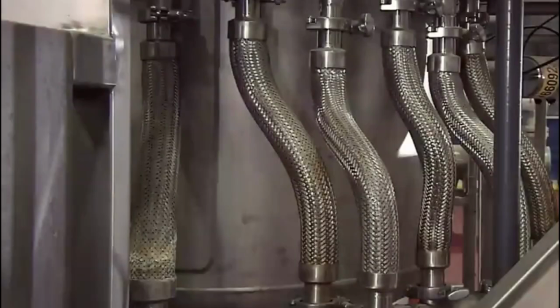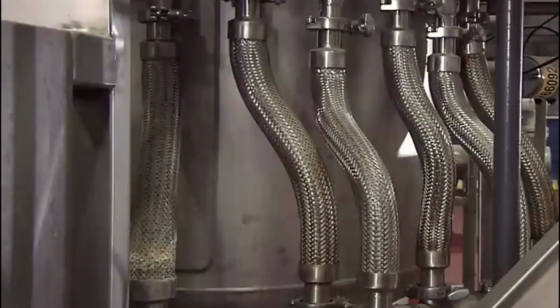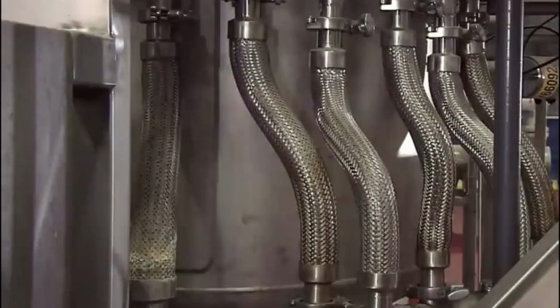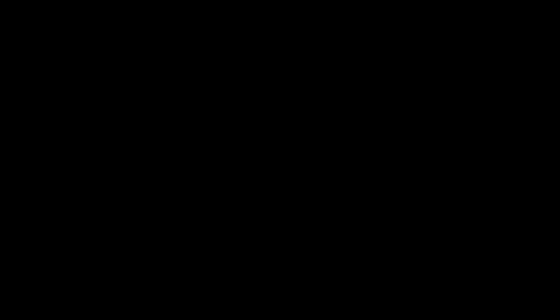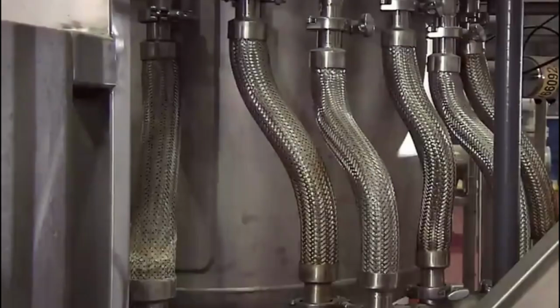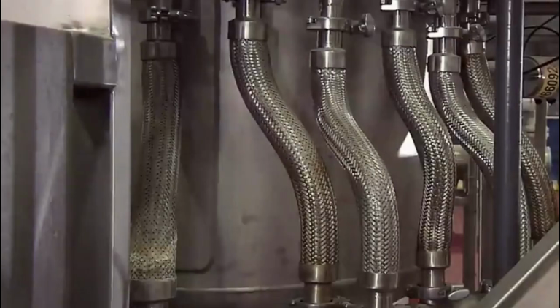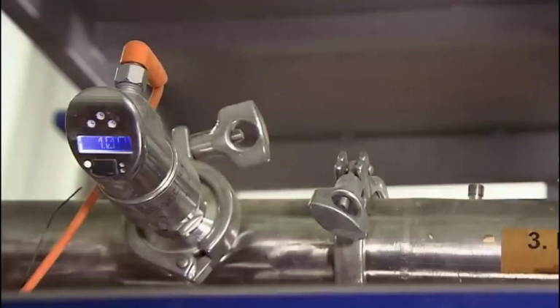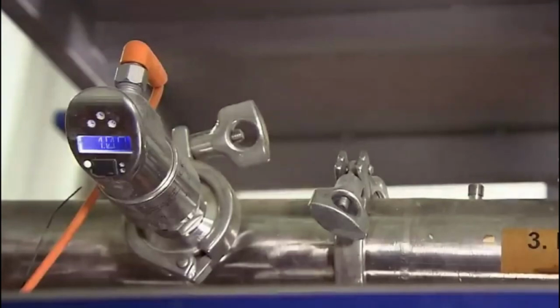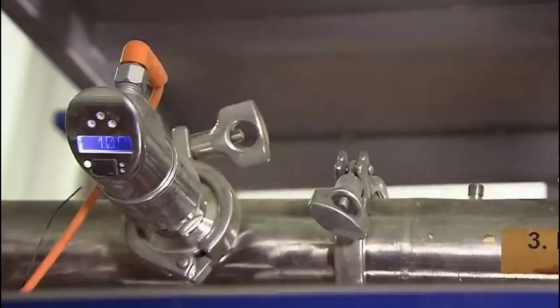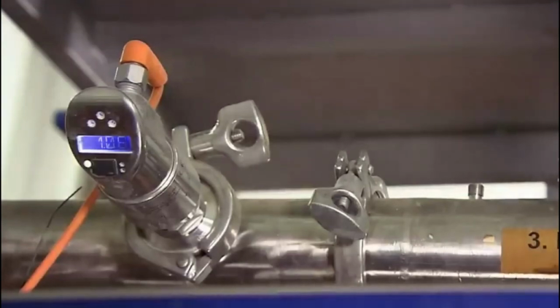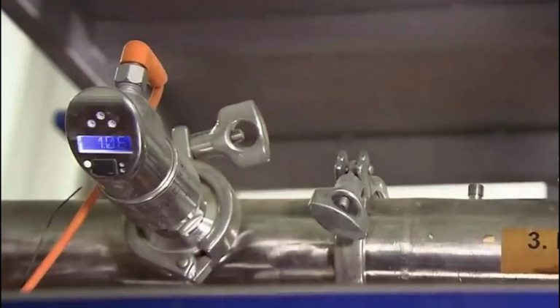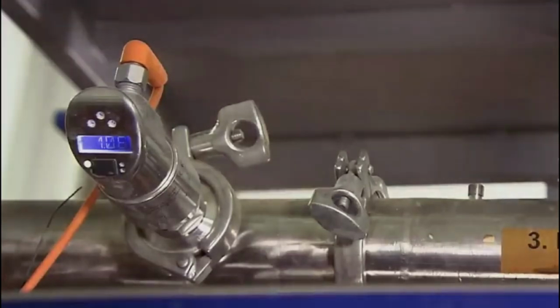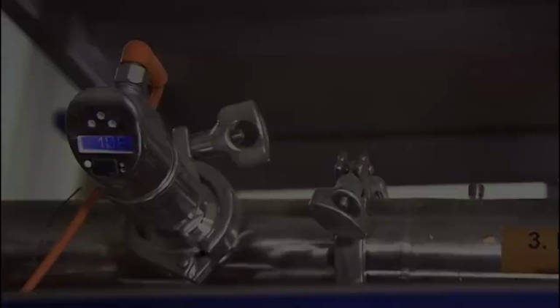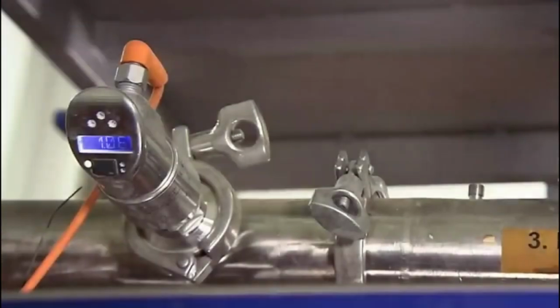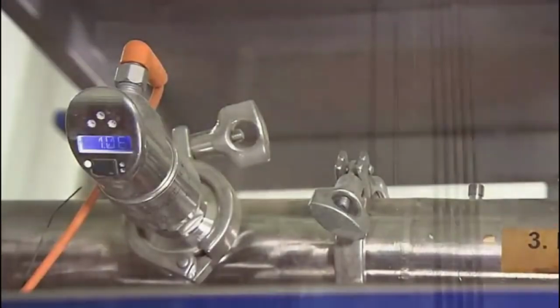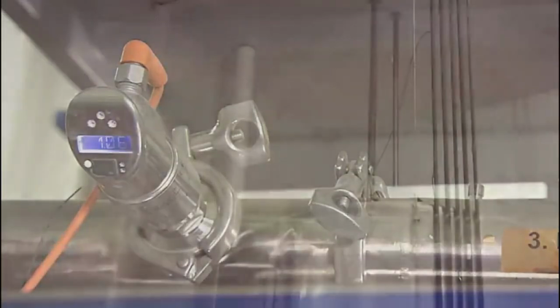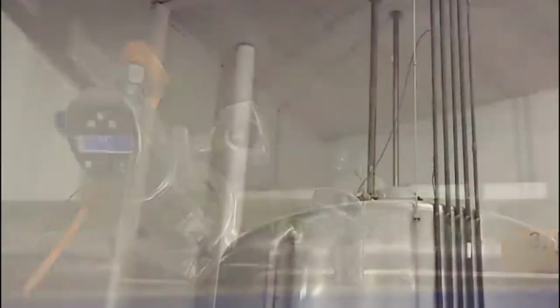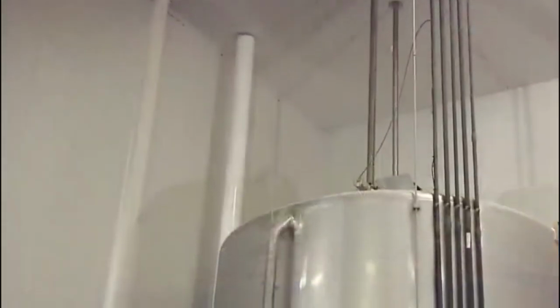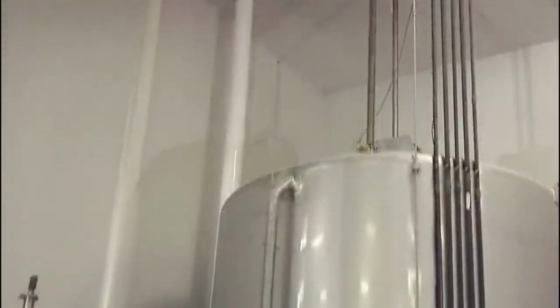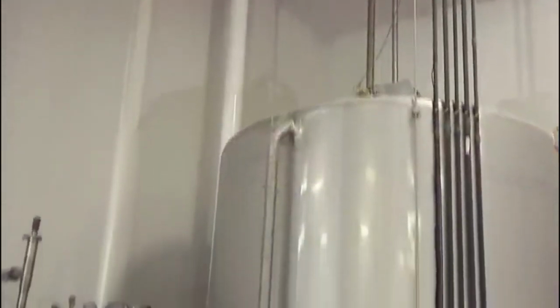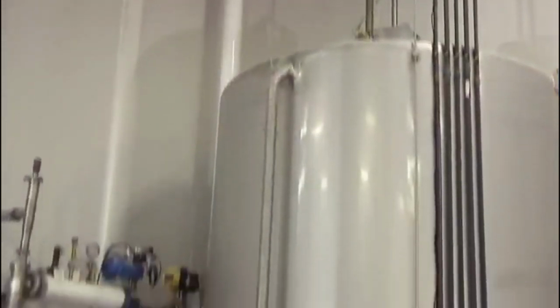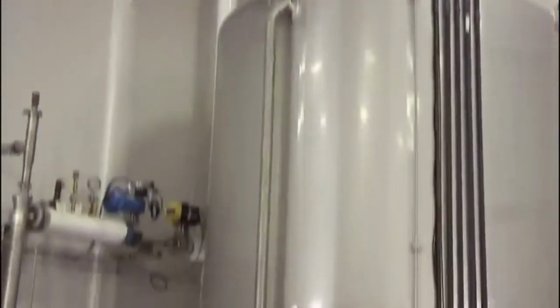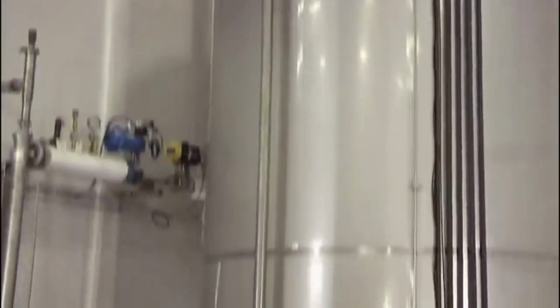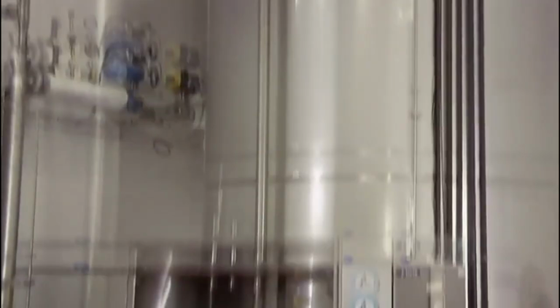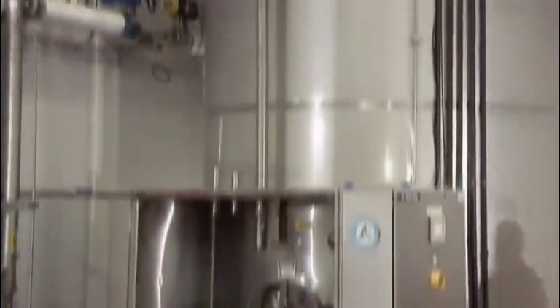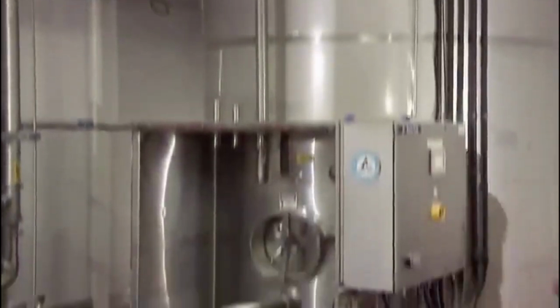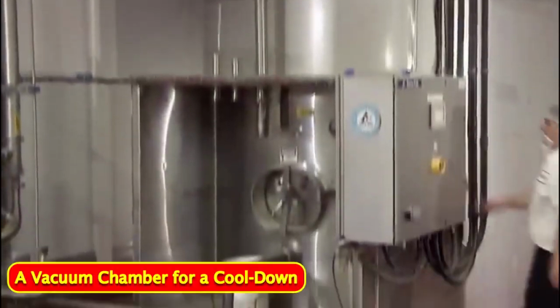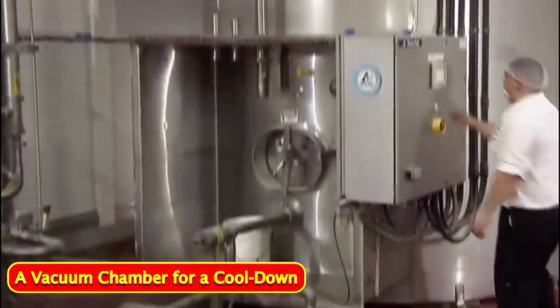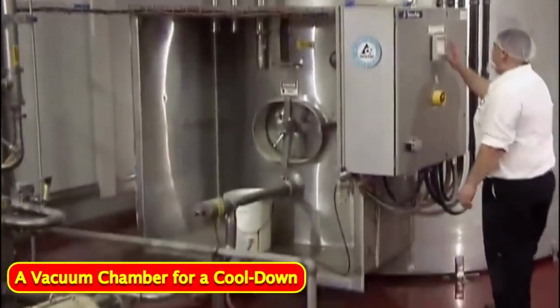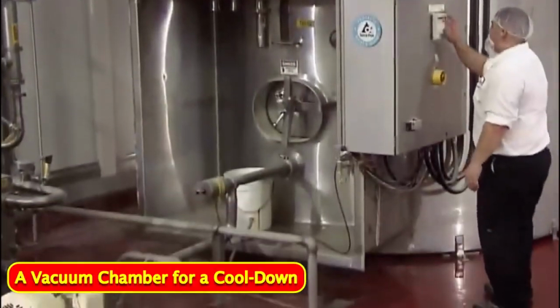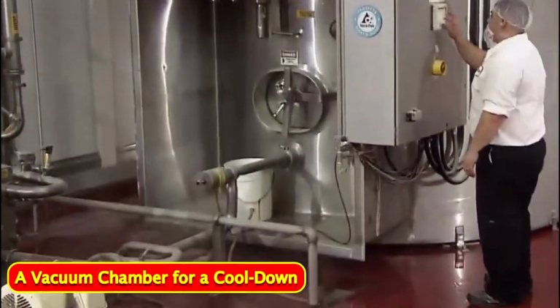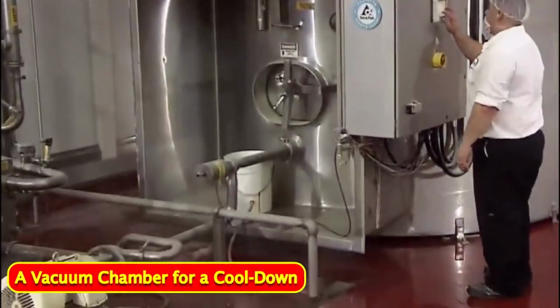The beverage then courses through steam-heated pipes, cooking it and killing off bacteria that may have come from the field. After that, it's into a vacuum chamber for a cool-down.